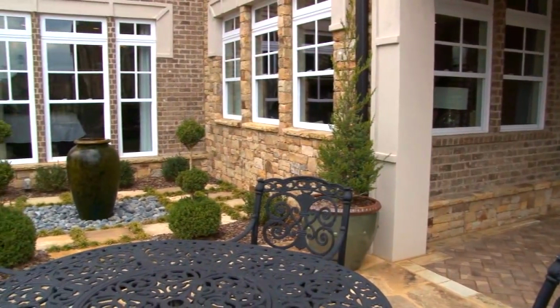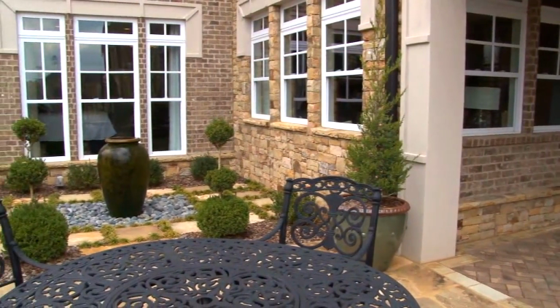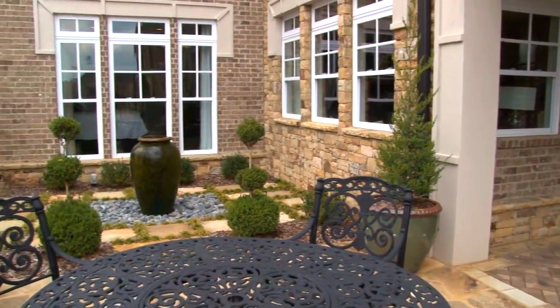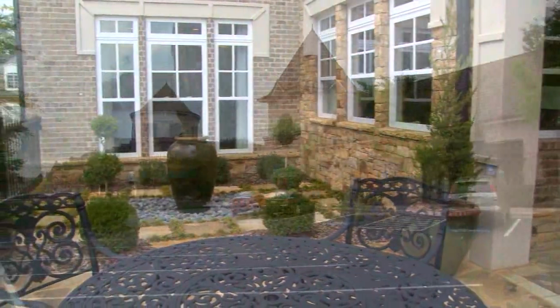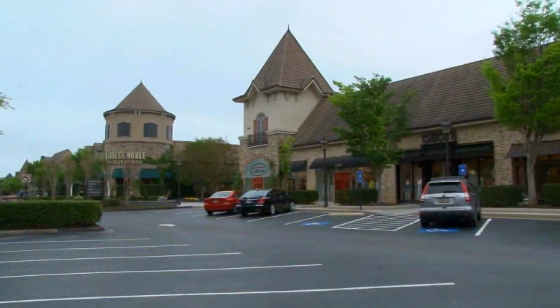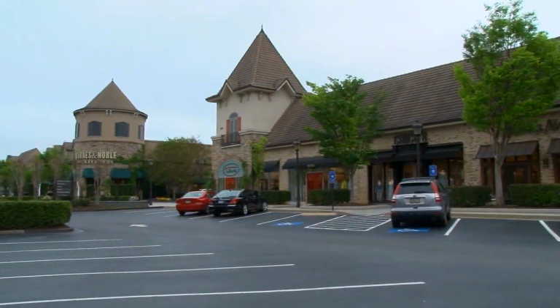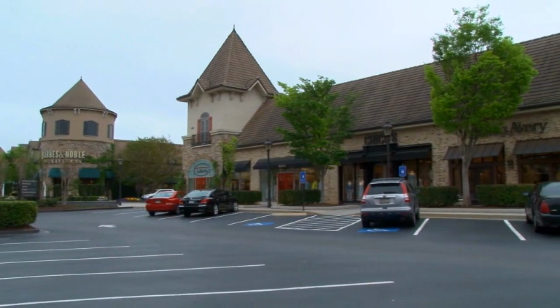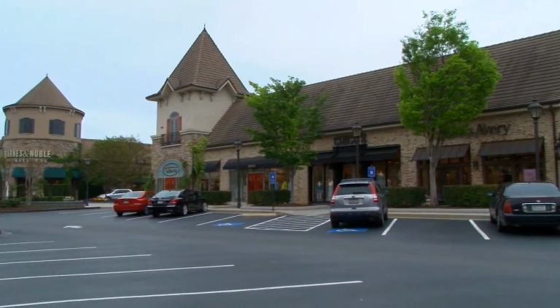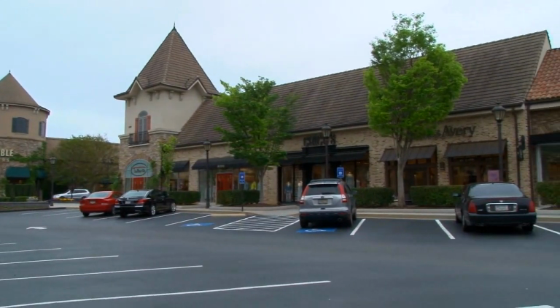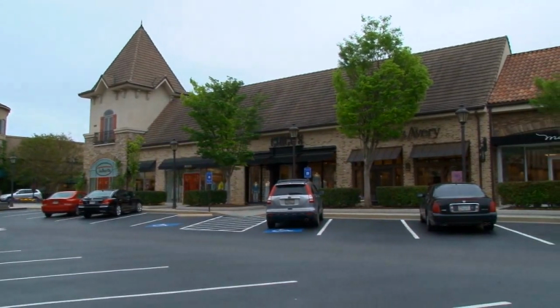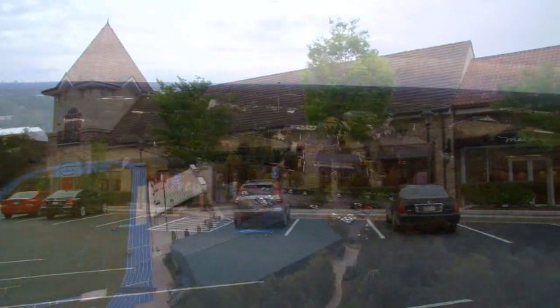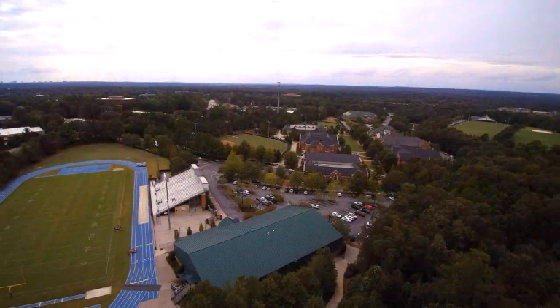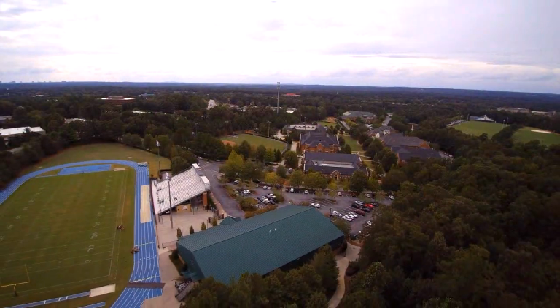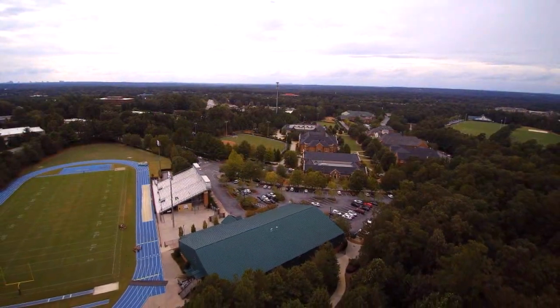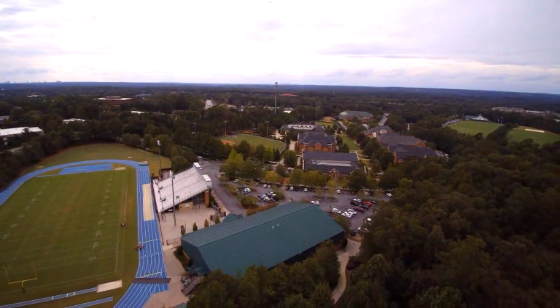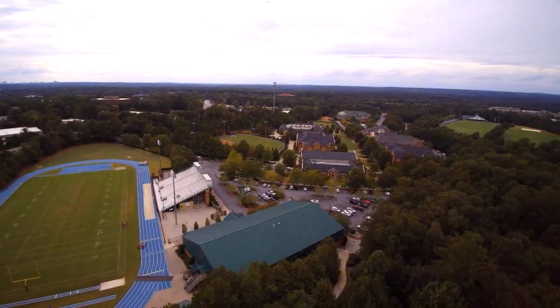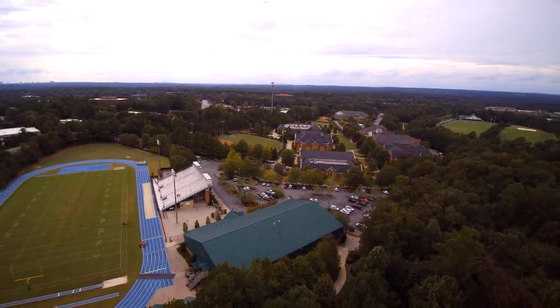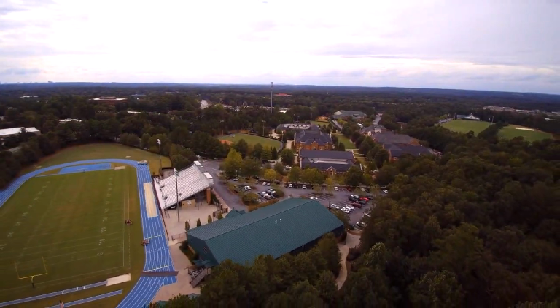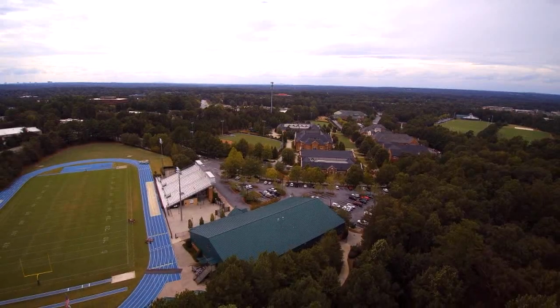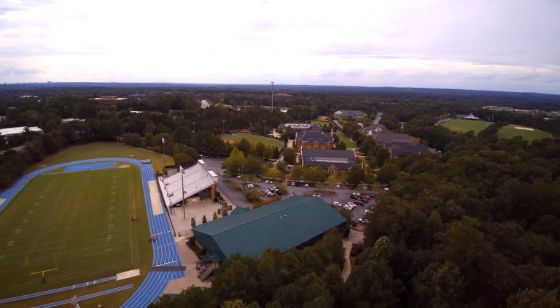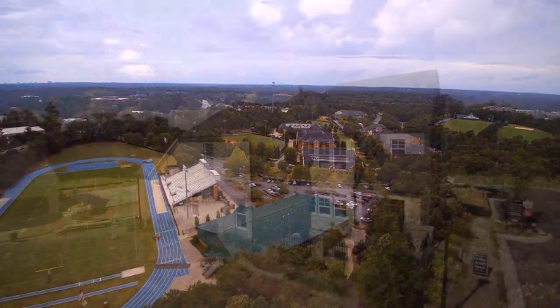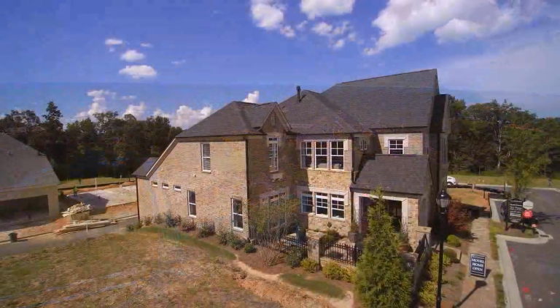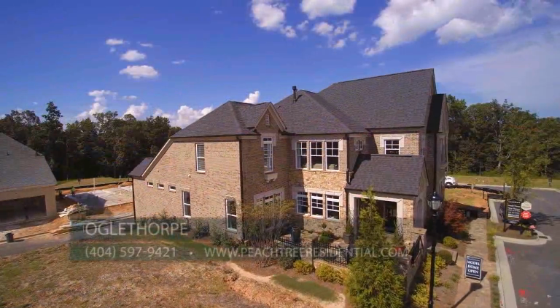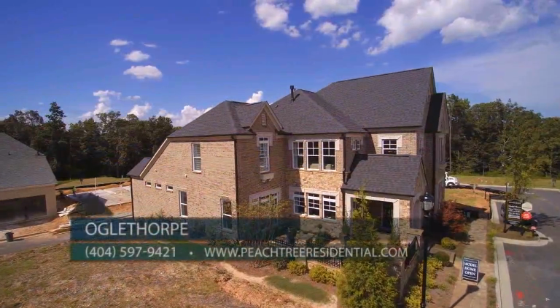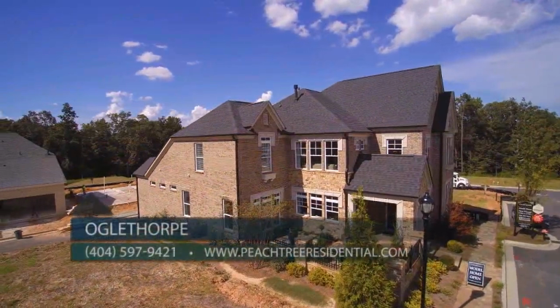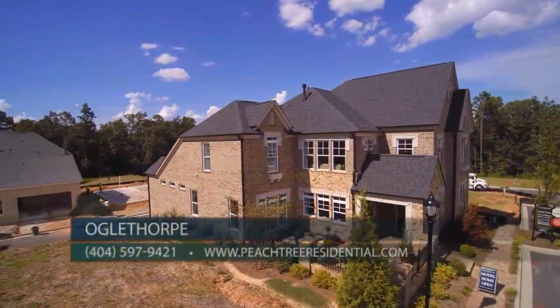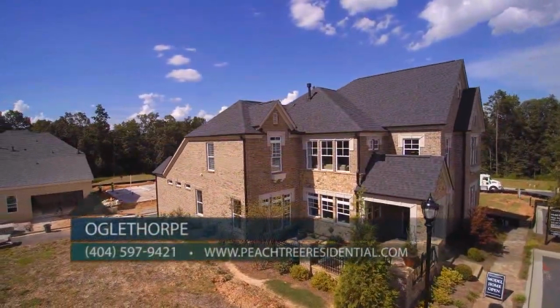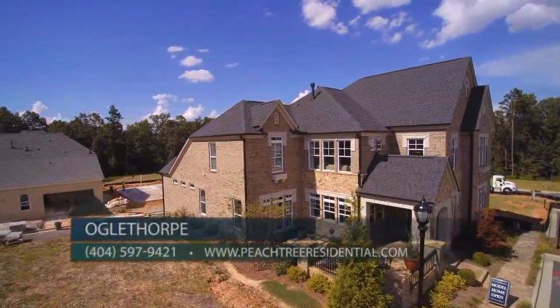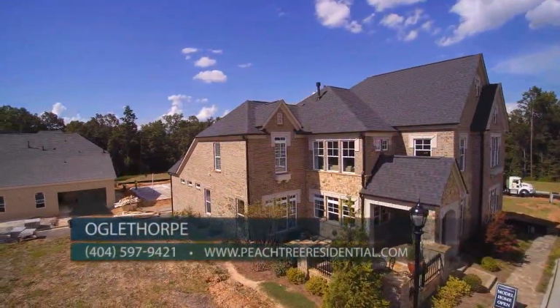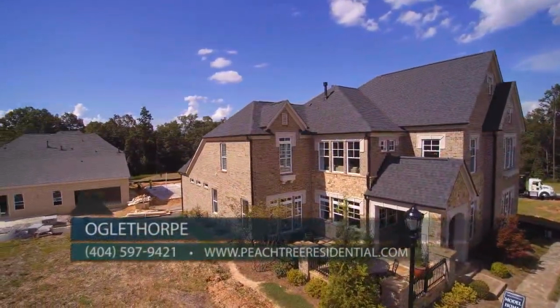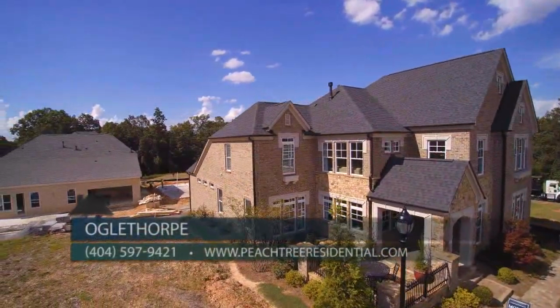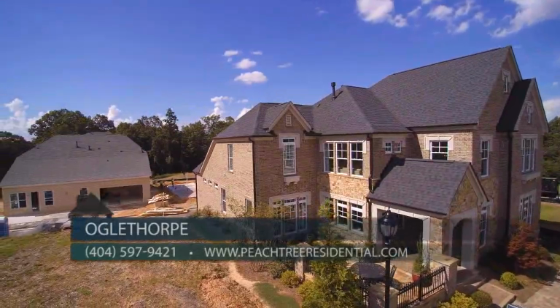Oglethorpe is located near shopping at the Forum, and there are excellent private and public schools adjacent to Oglethorpe. You'll also have quick access to Peachtree Parkway, Medlock Bridge, and I-285.